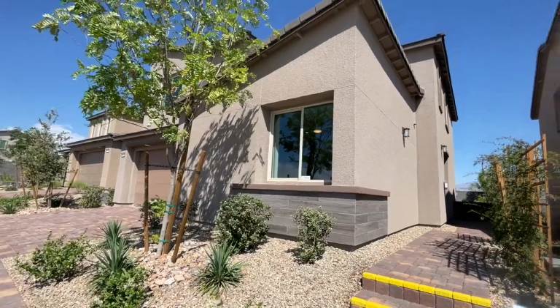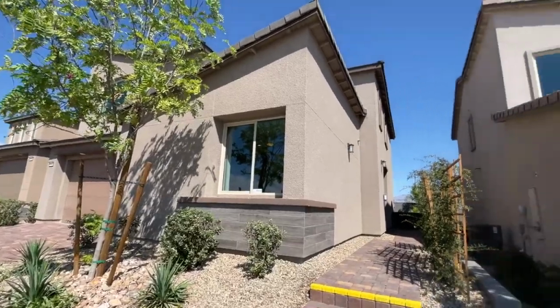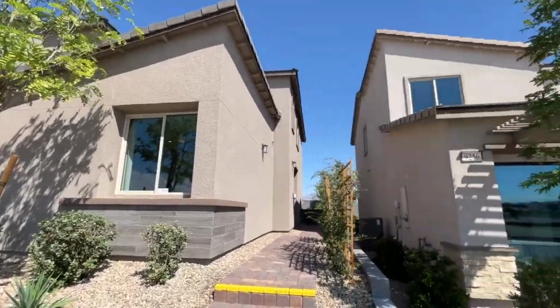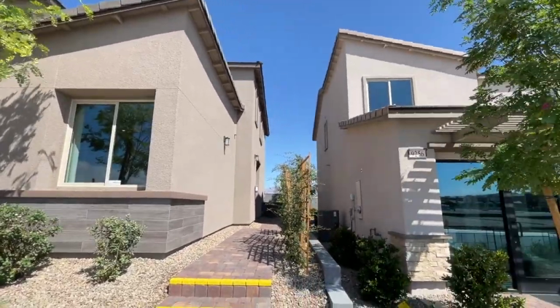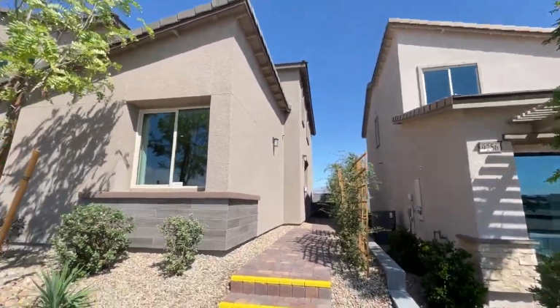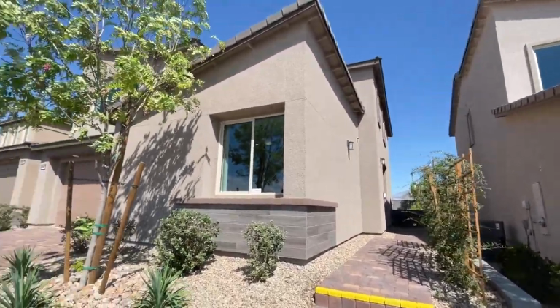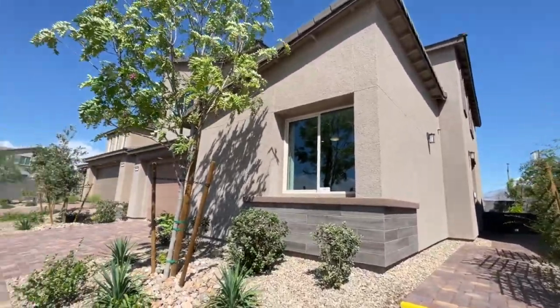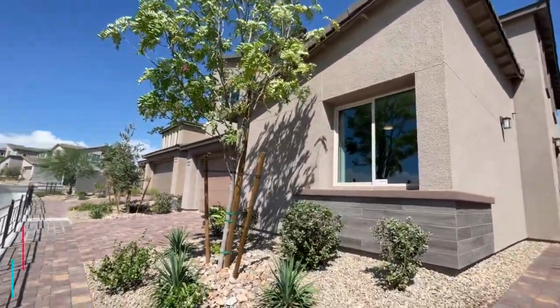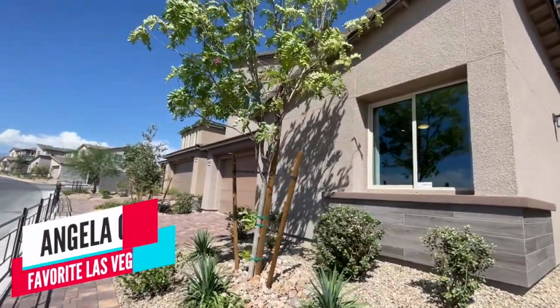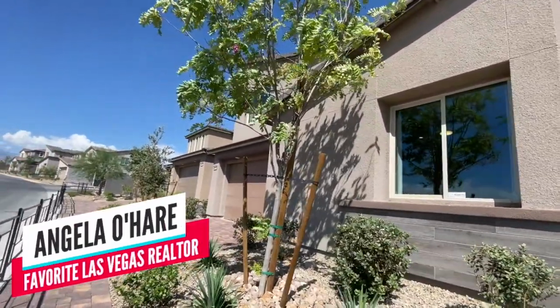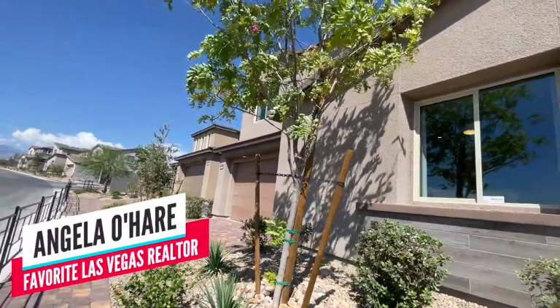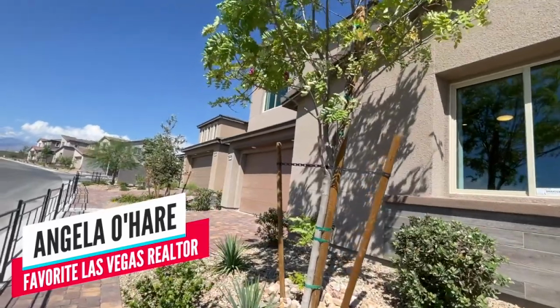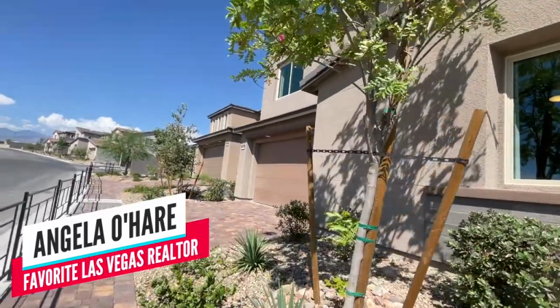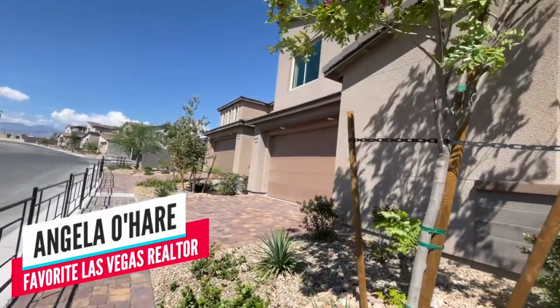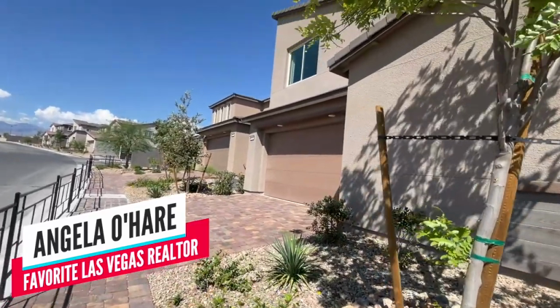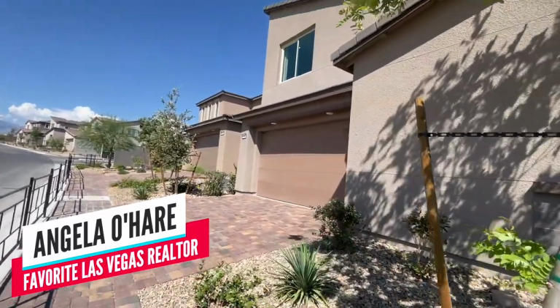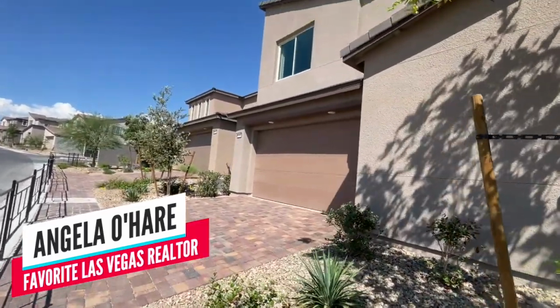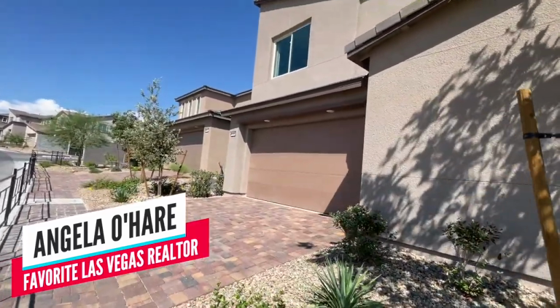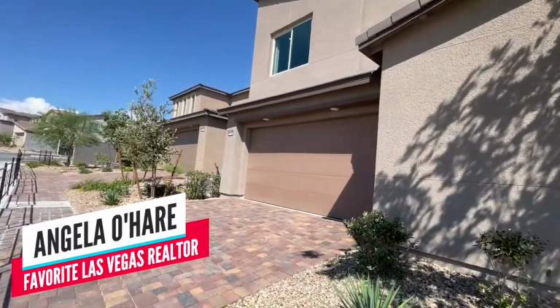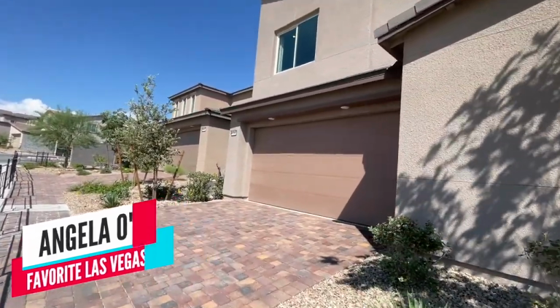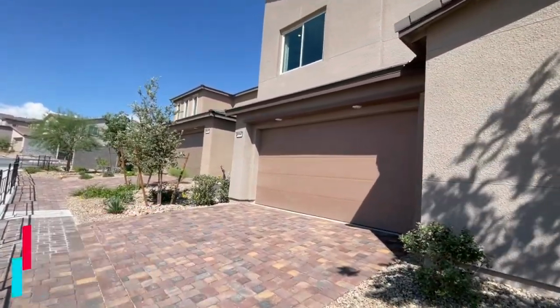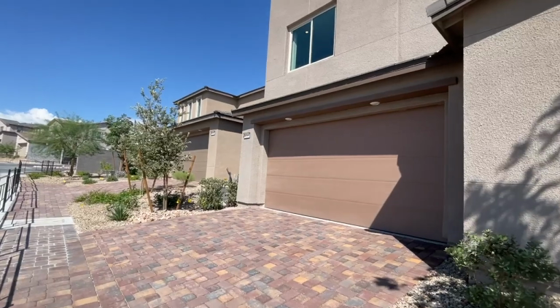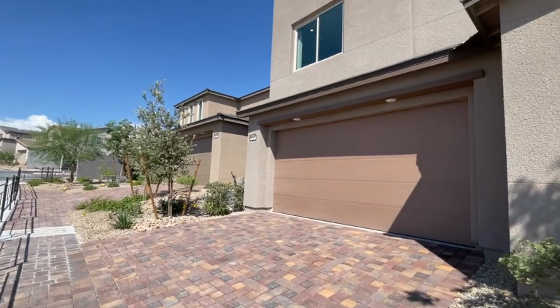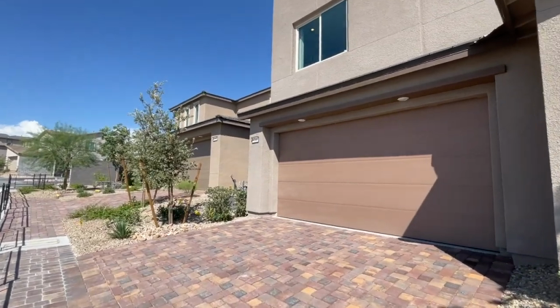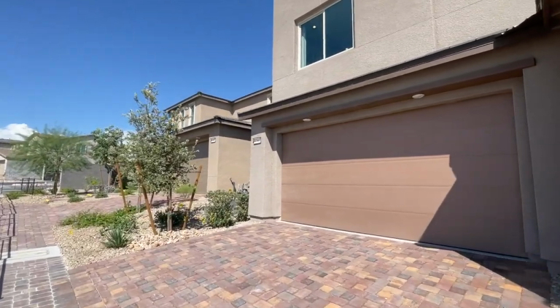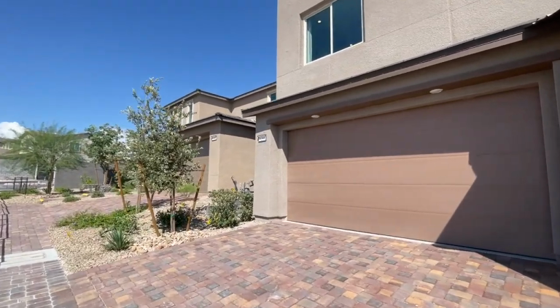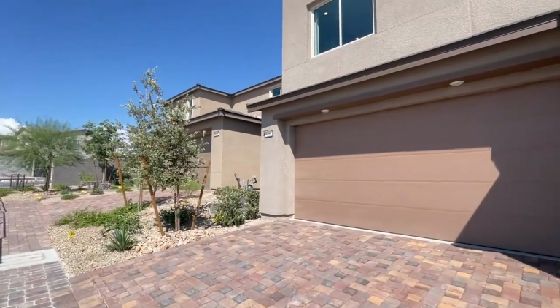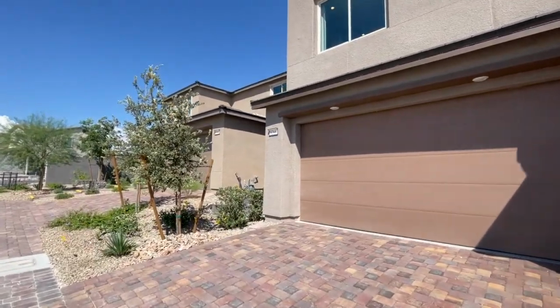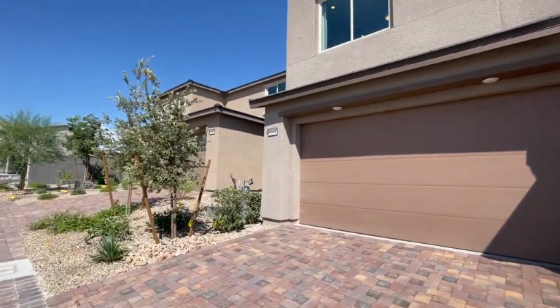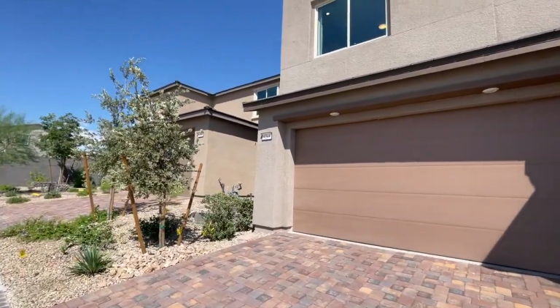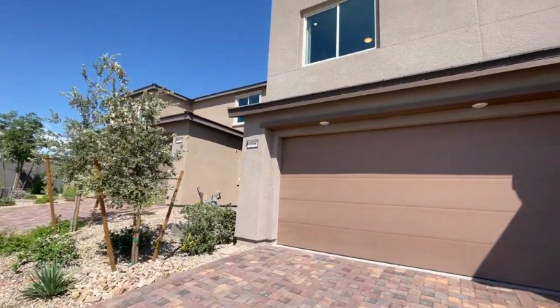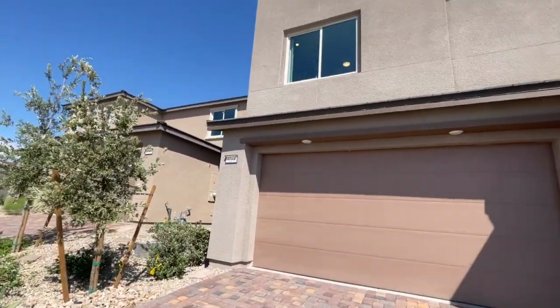Hello everyone! Guess who it is? Angela O'Hare, your favorite Las Vegas realtor. I need to think of a new intro, but you know I like to keep these videos simple and to the point.